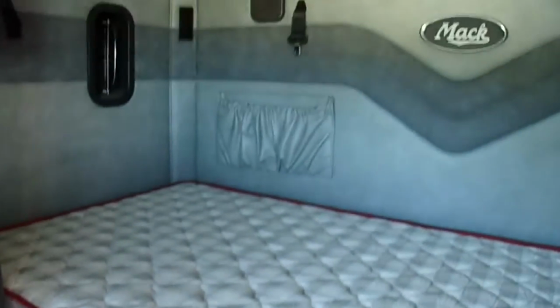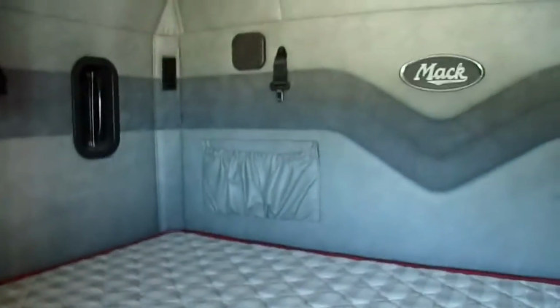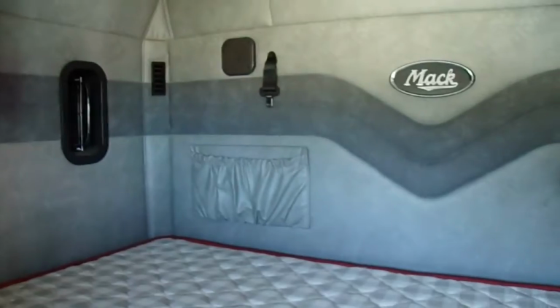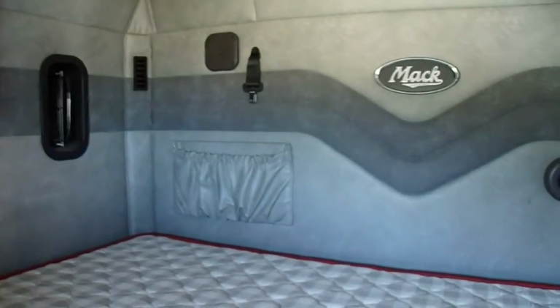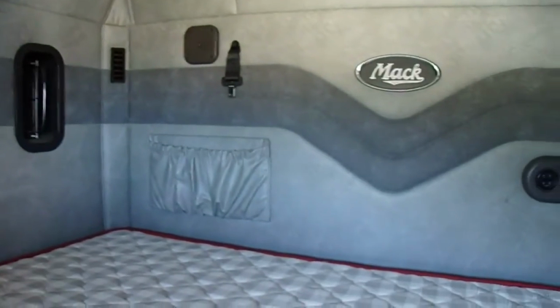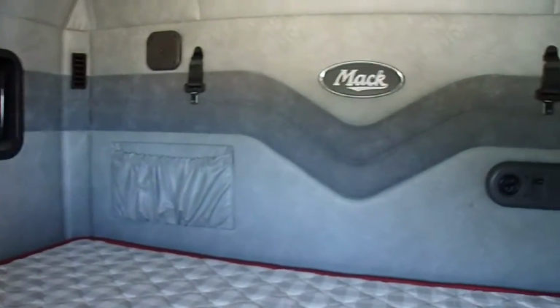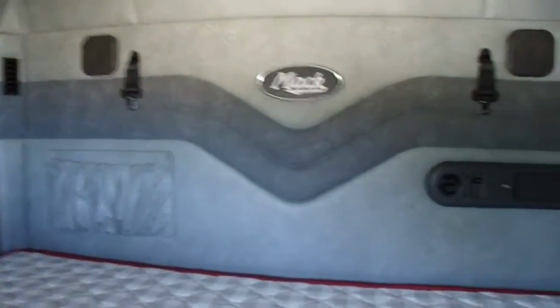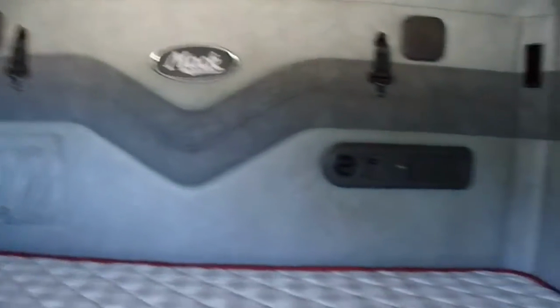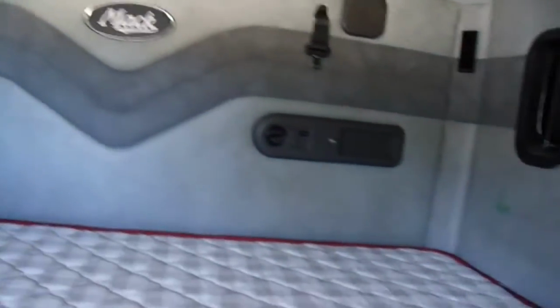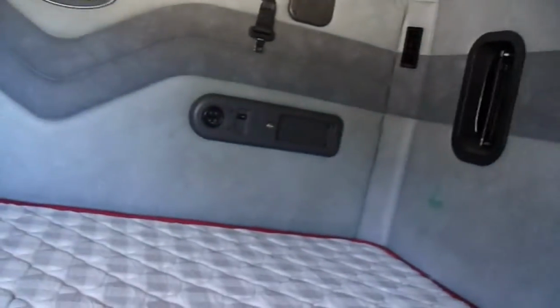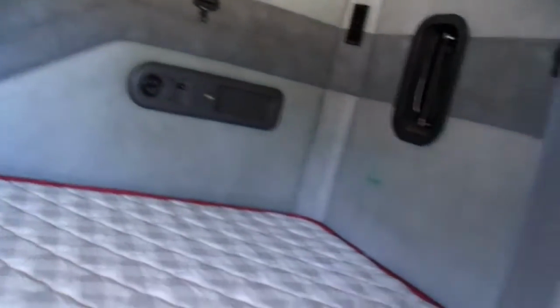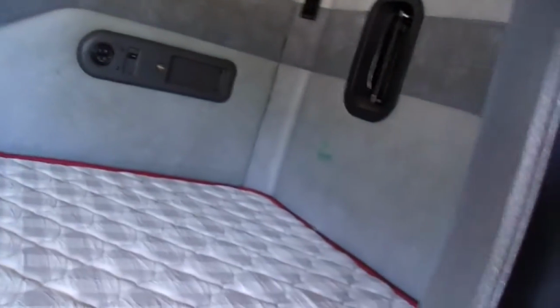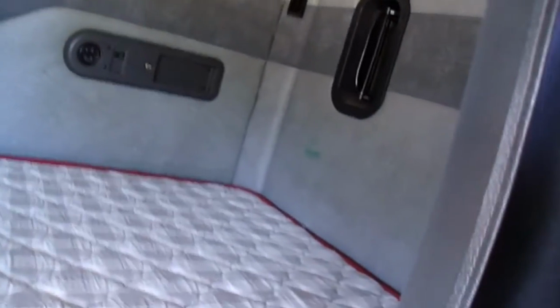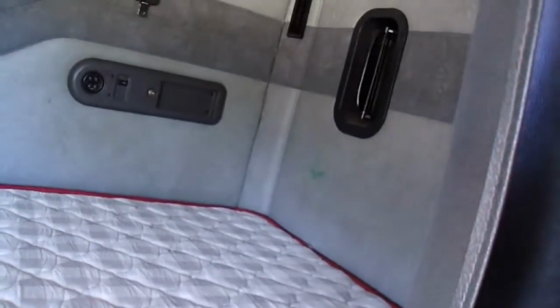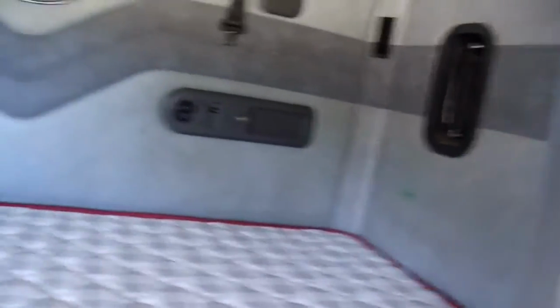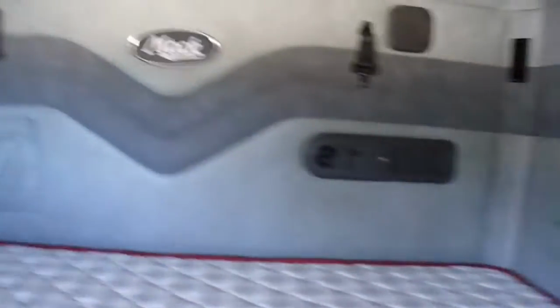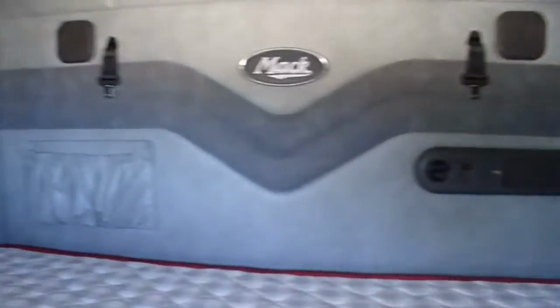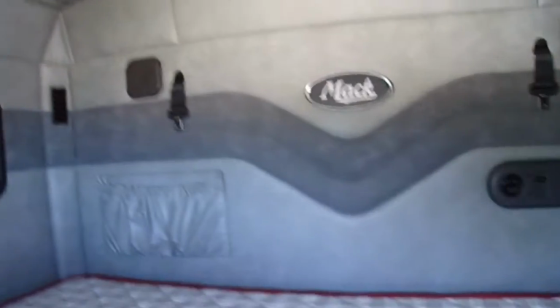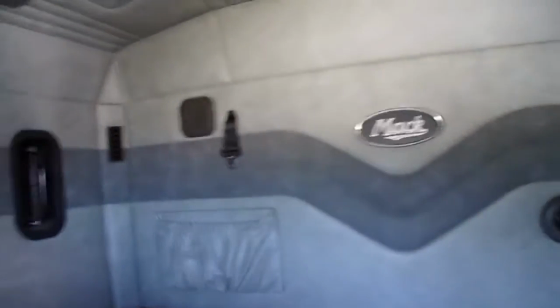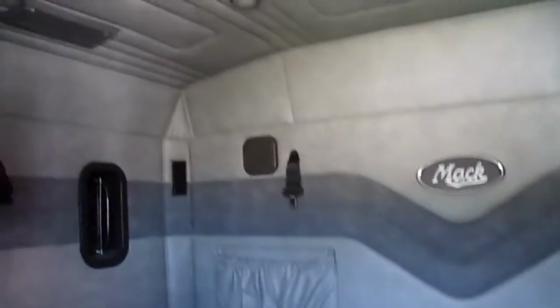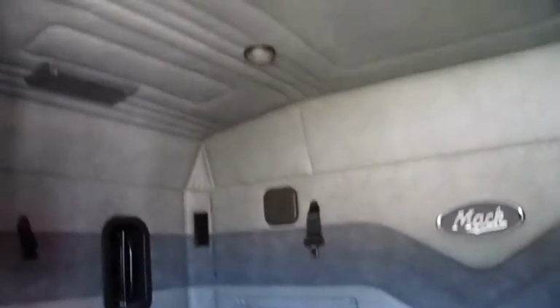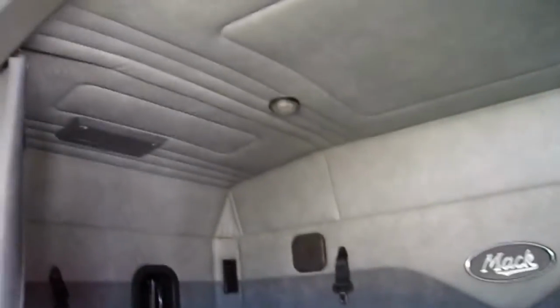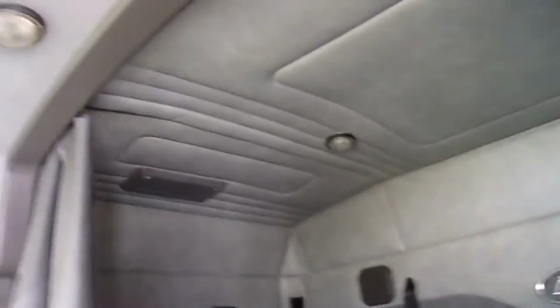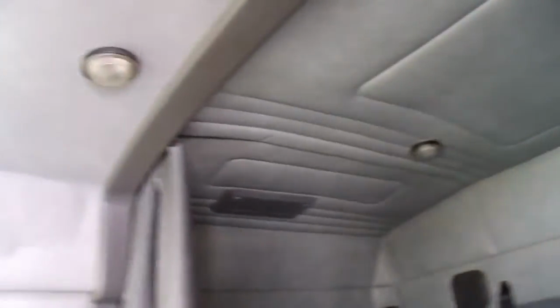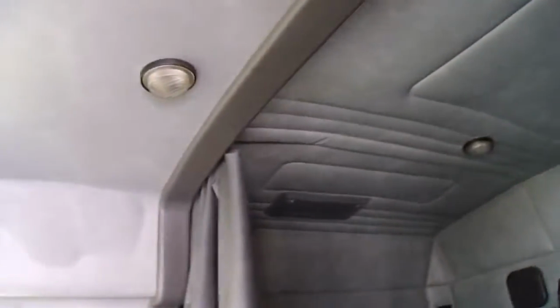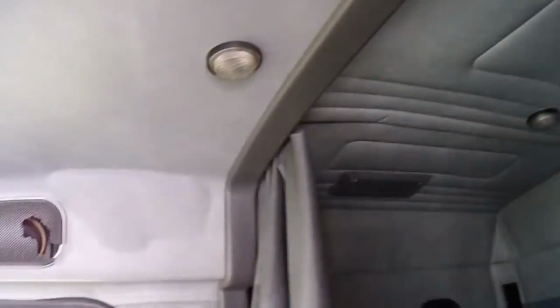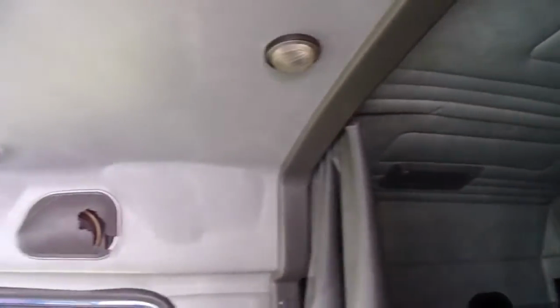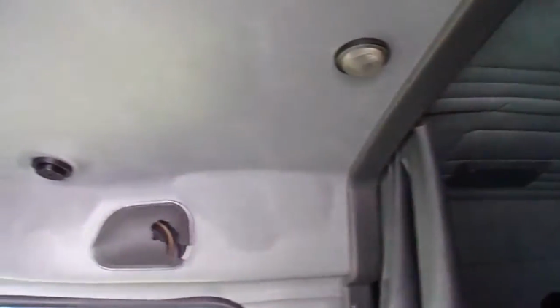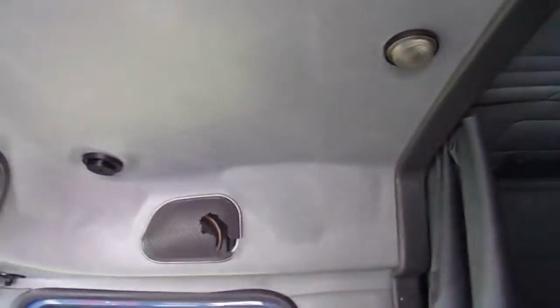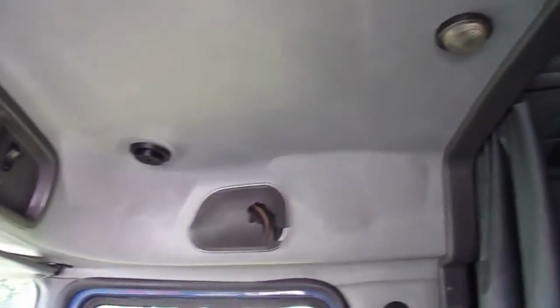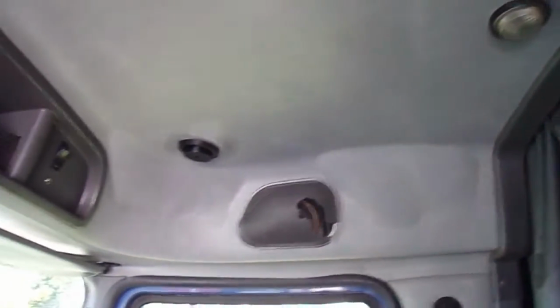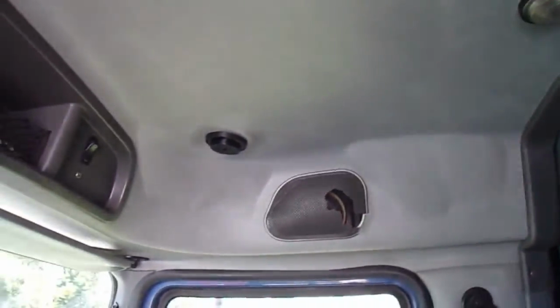56-inch bunk. It is a flat top — 56 inches. A little more room than the average.